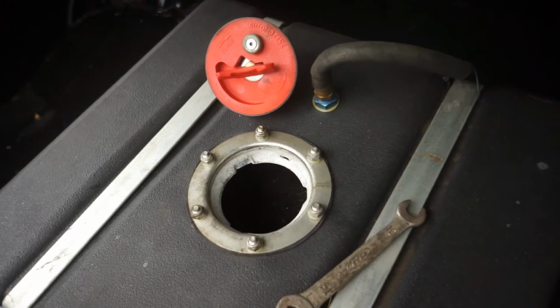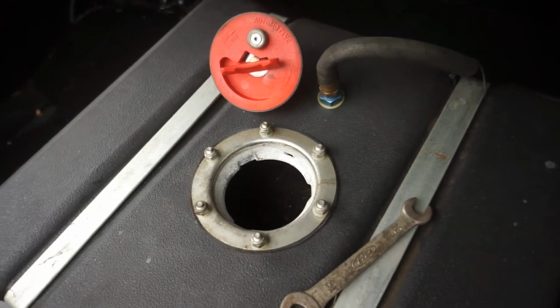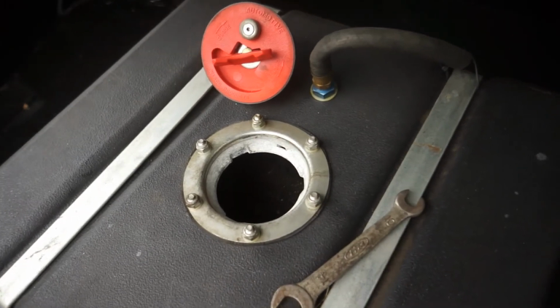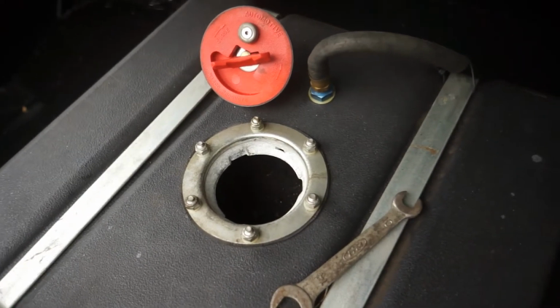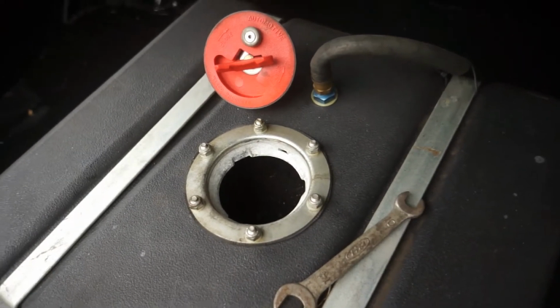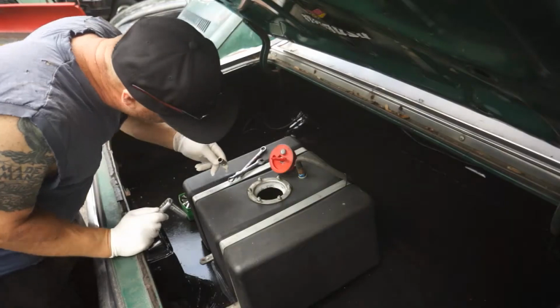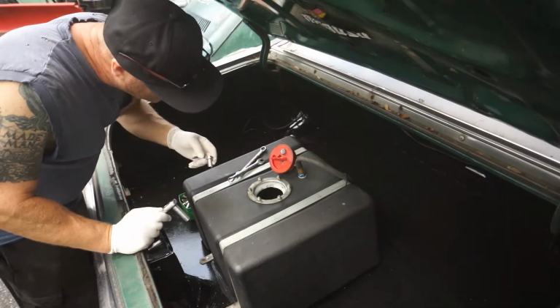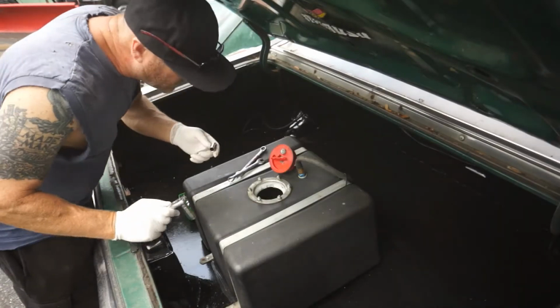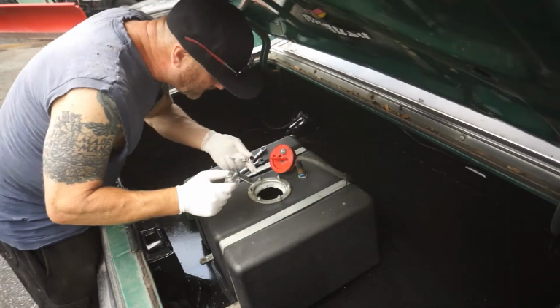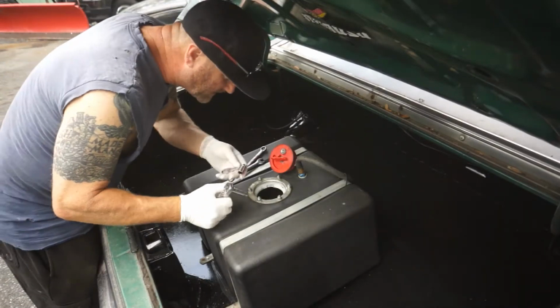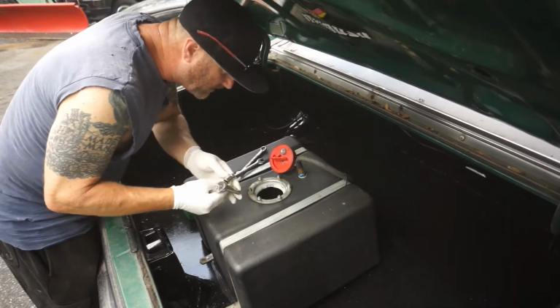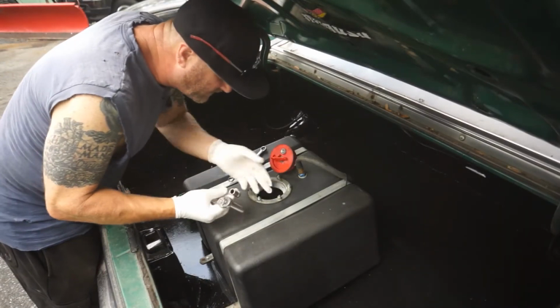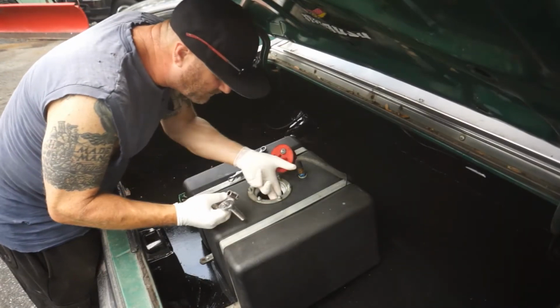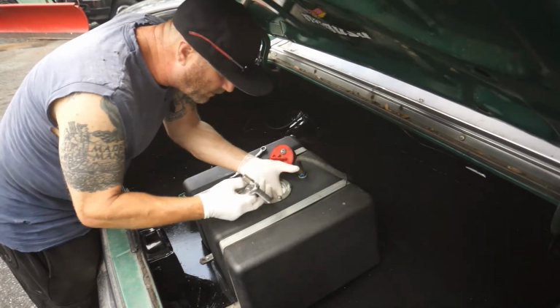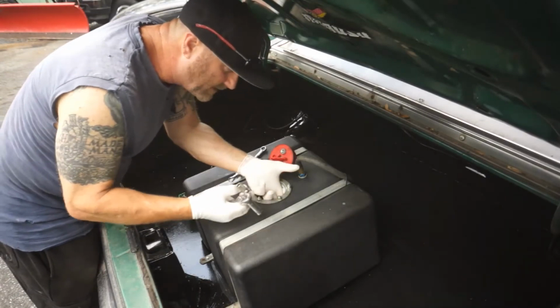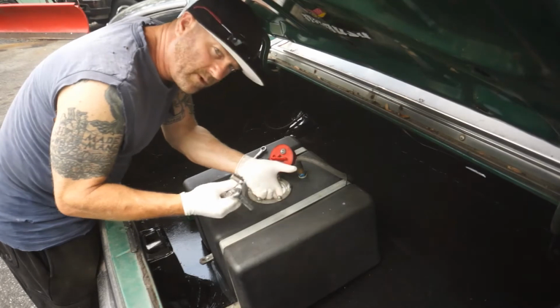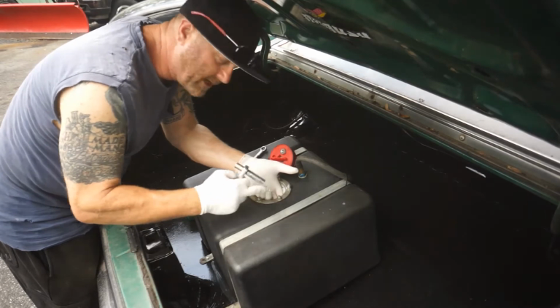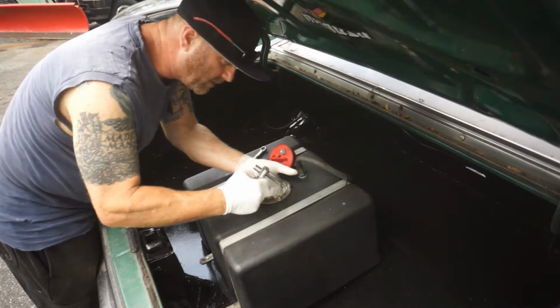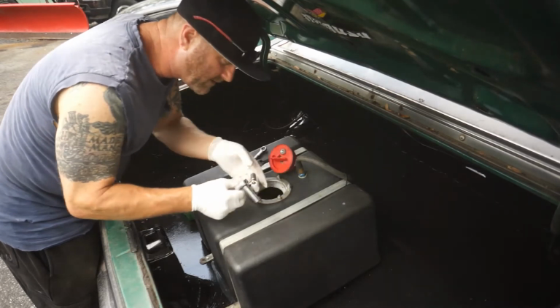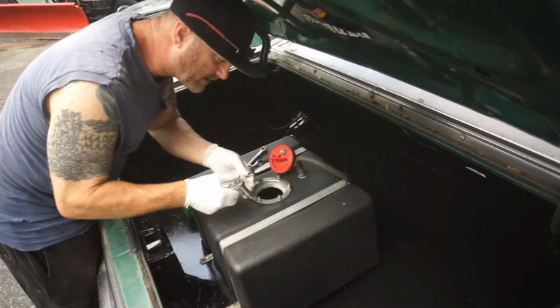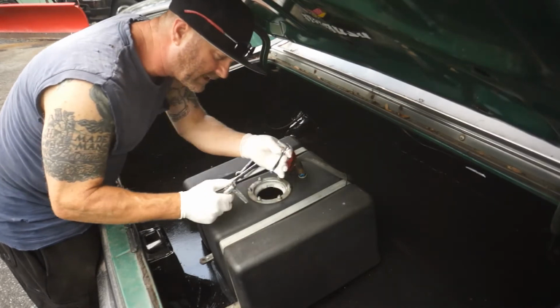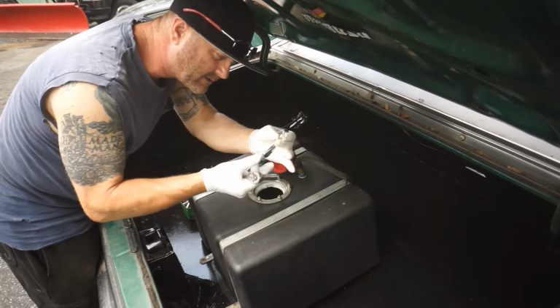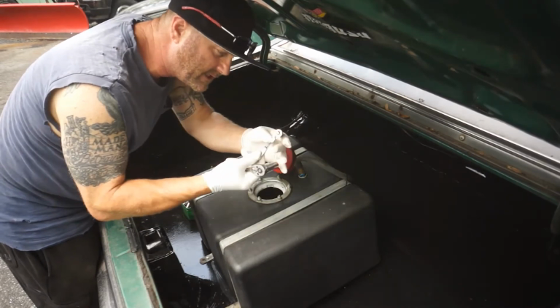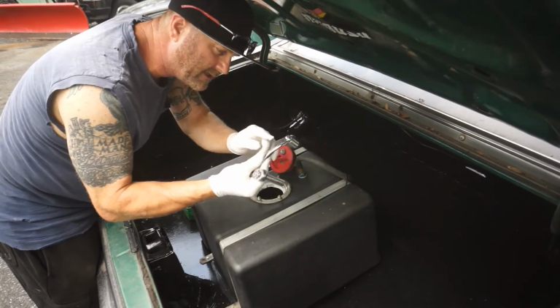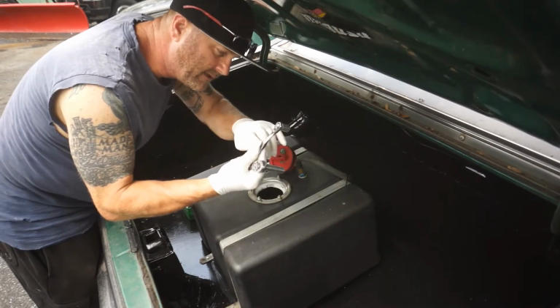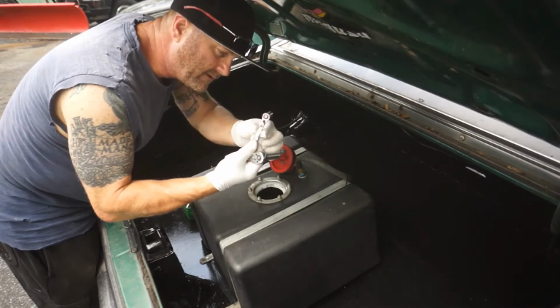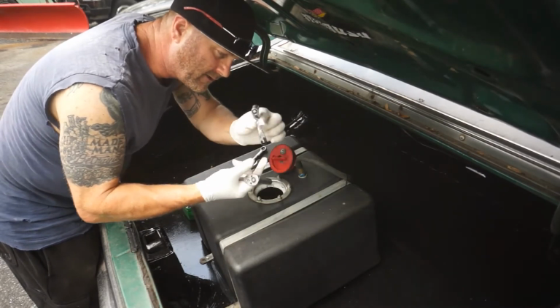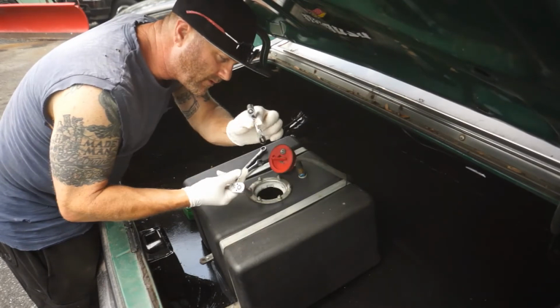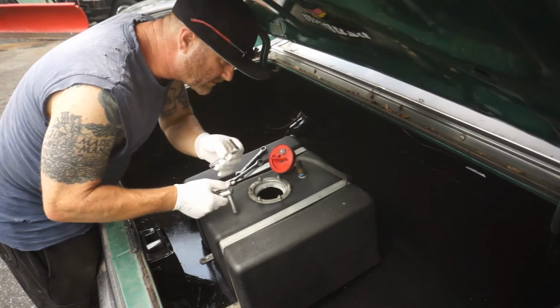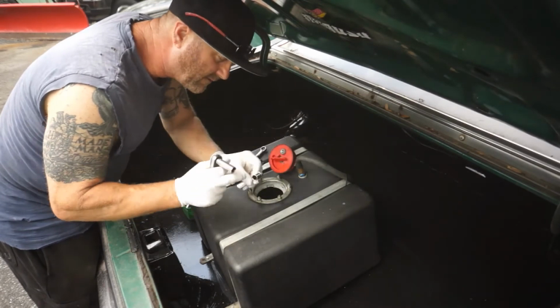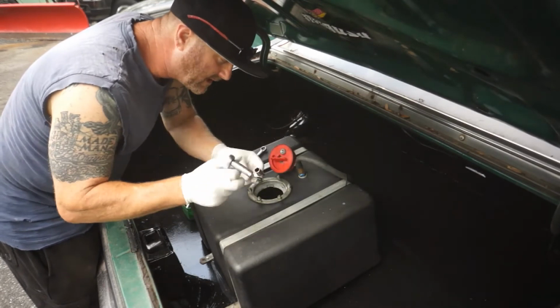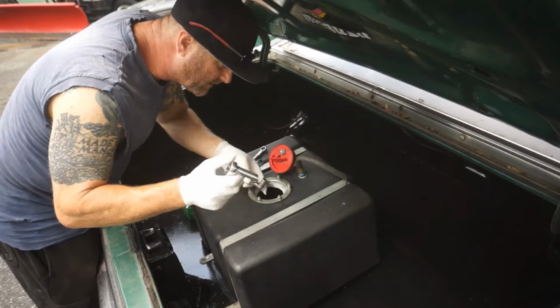Let's go ahead and get this lid off. It's a bolt and you've got to hold the head of the bolt down under there. I've got this little quarter-inch drive with an 11mm socket.